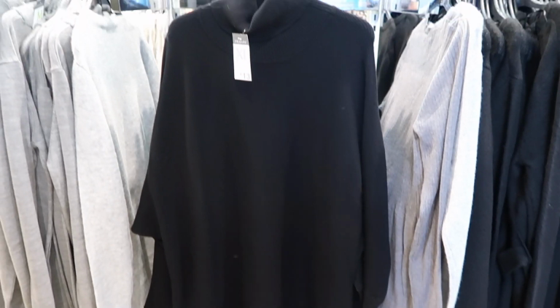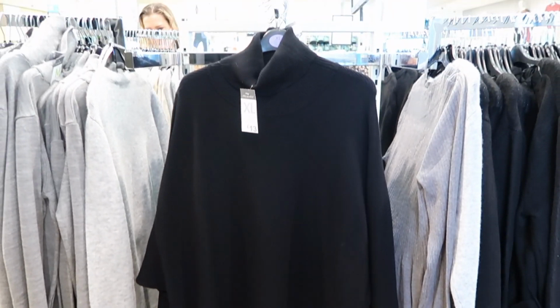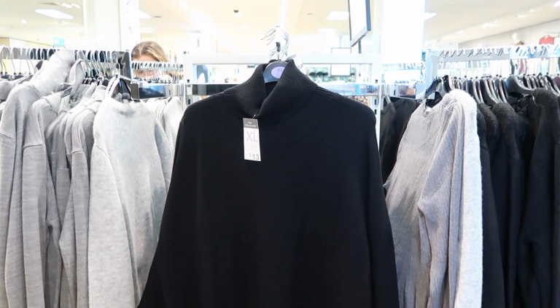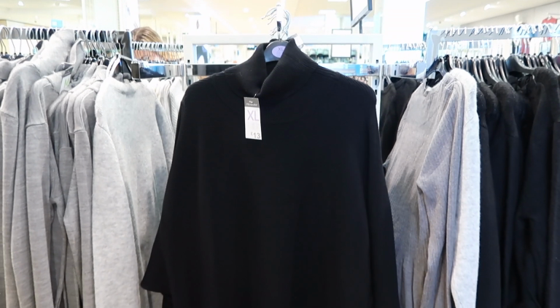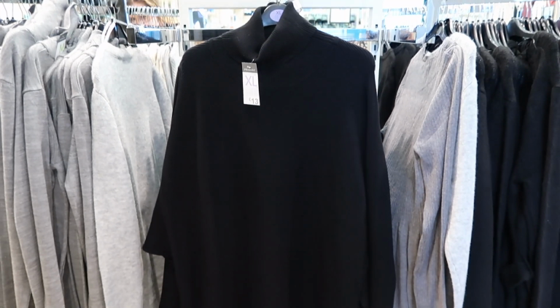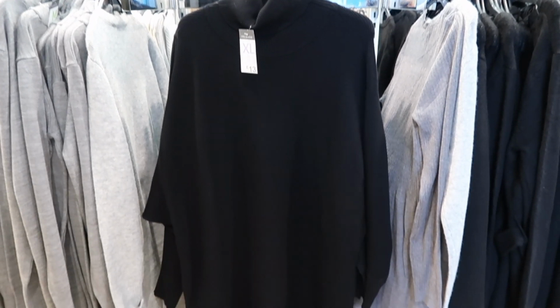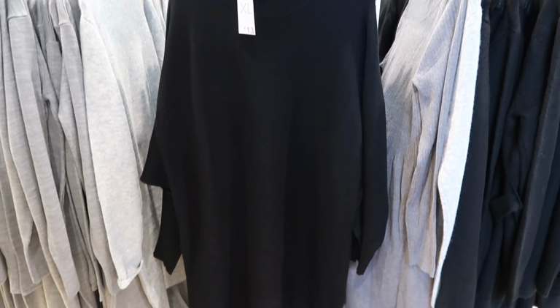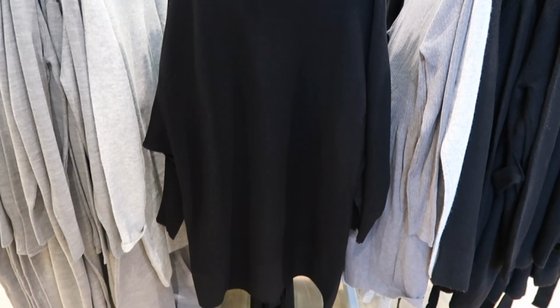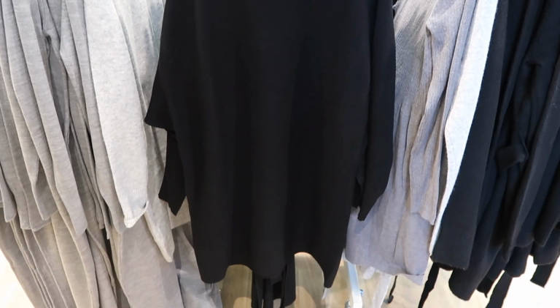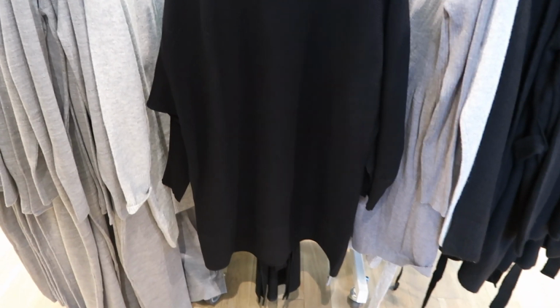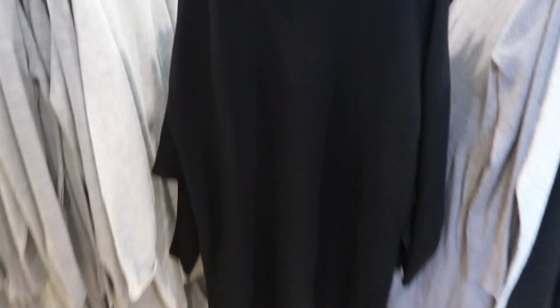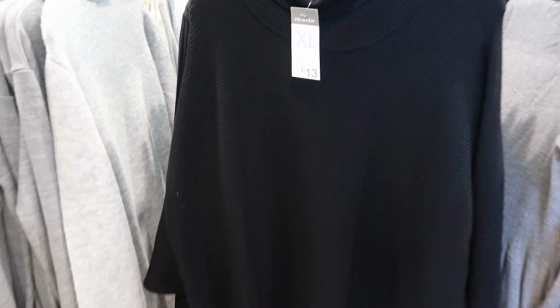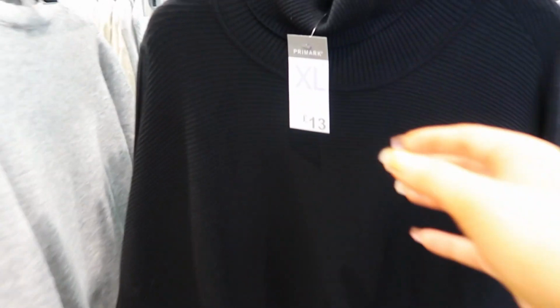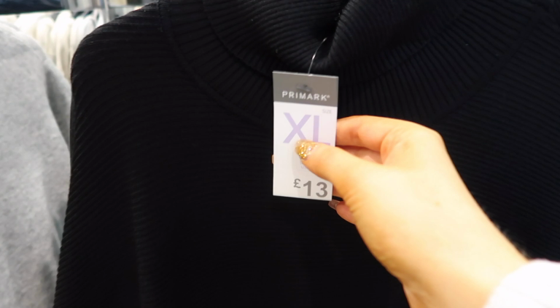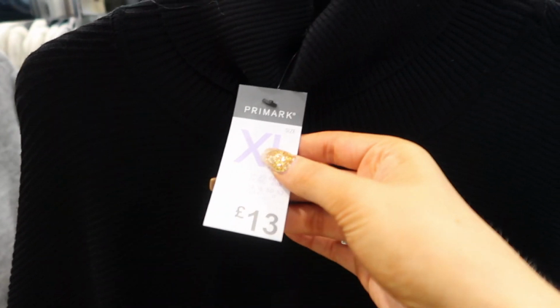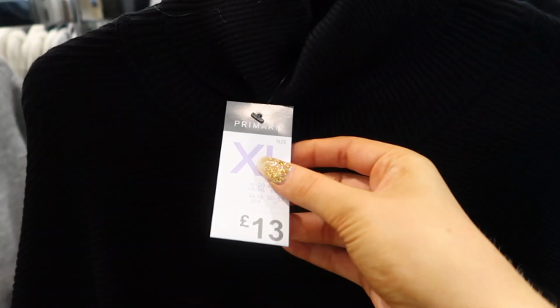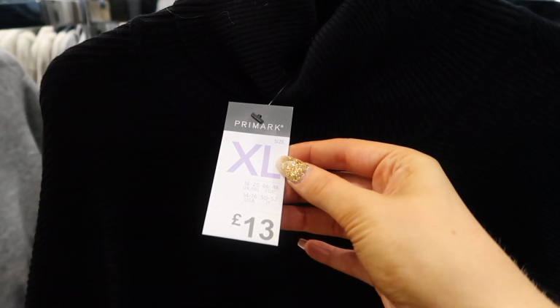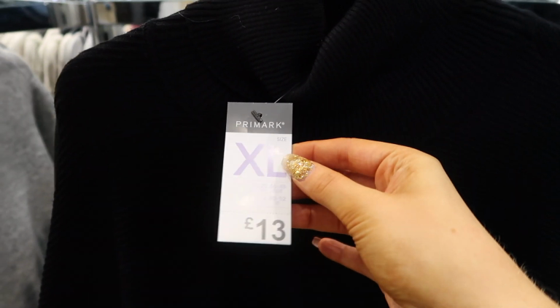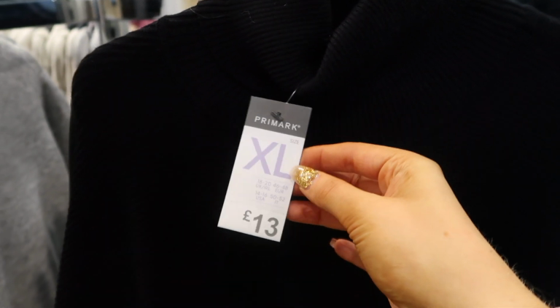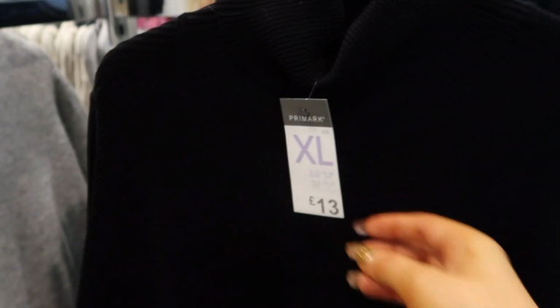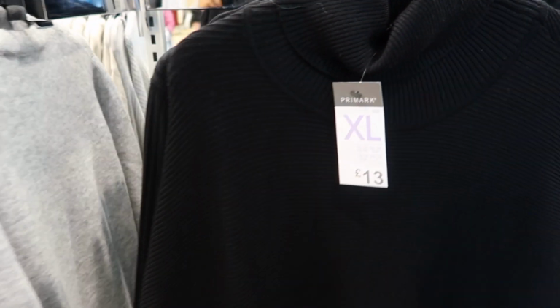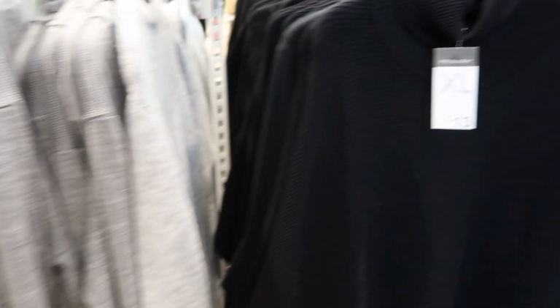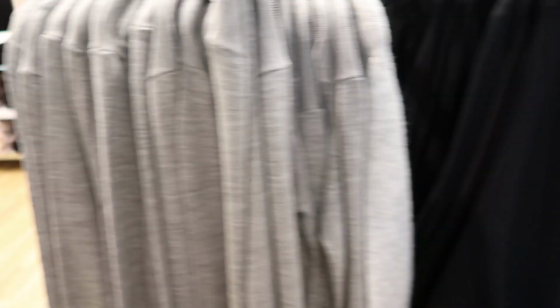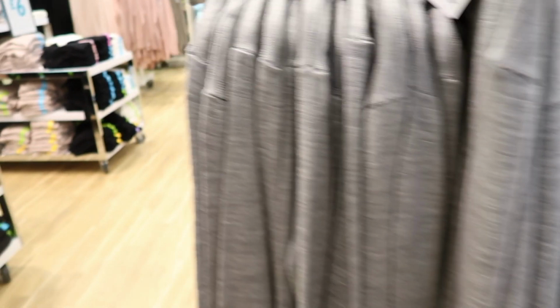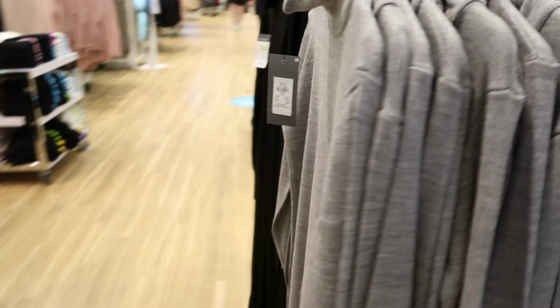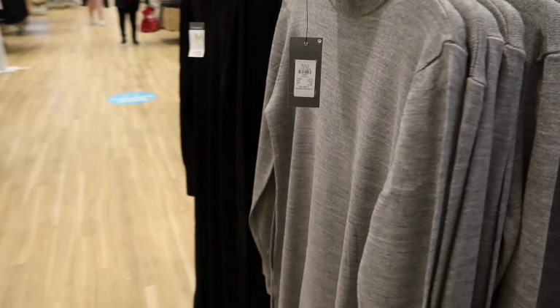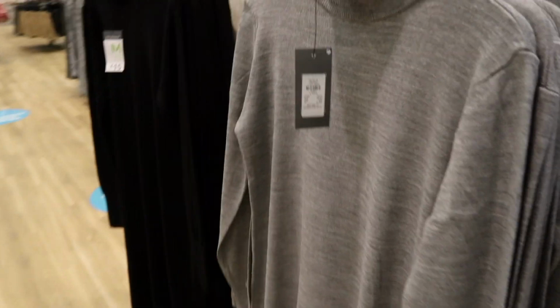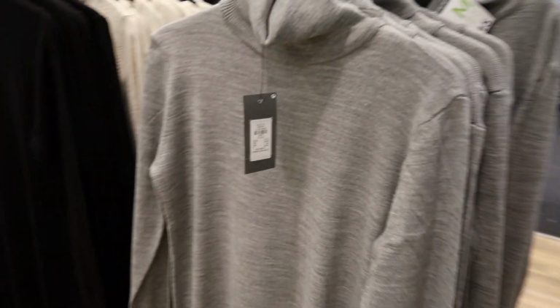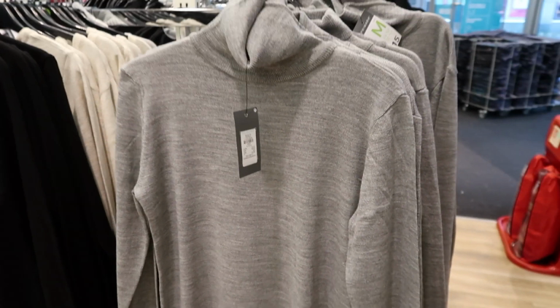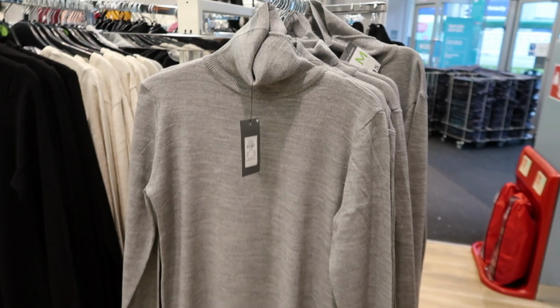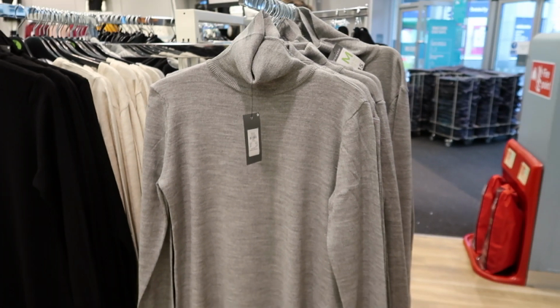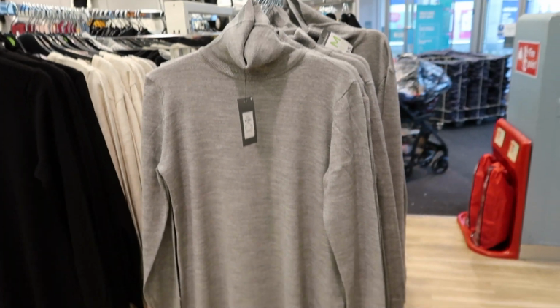The first thing I saw when I went into Primark were loads of knitted dresses. I absolutely love knitted dresses this time of year — I think they're so stylish. There were a lot of turtleneck ones and mainly they were £13.